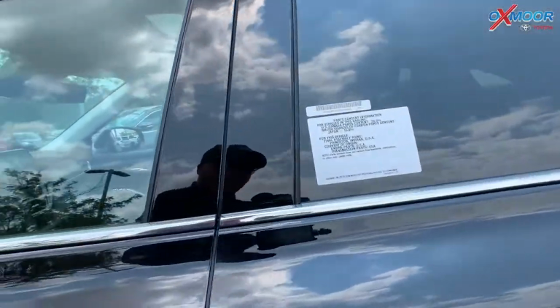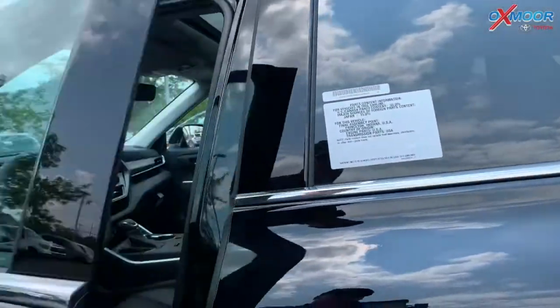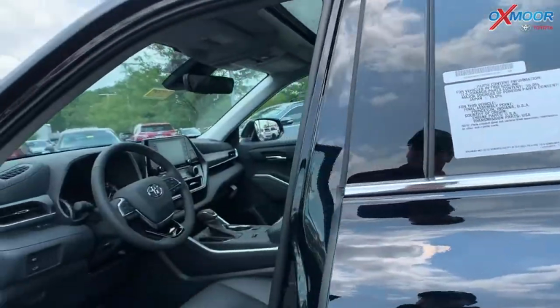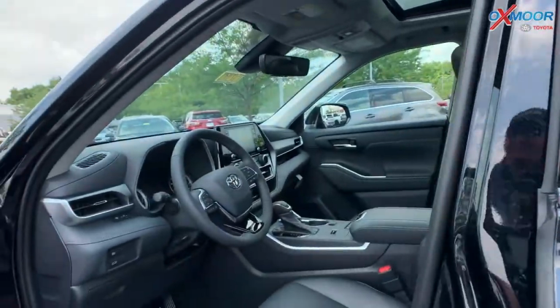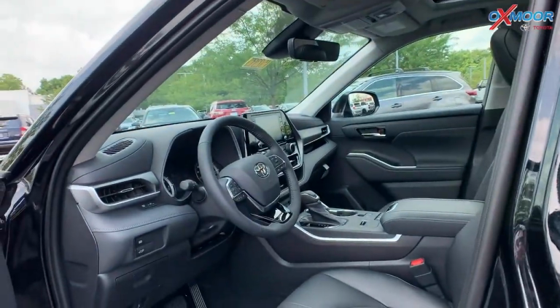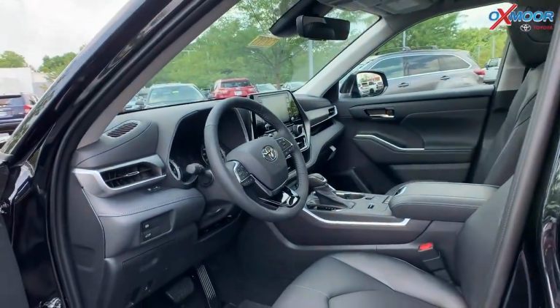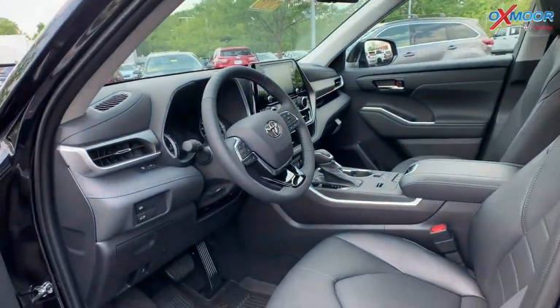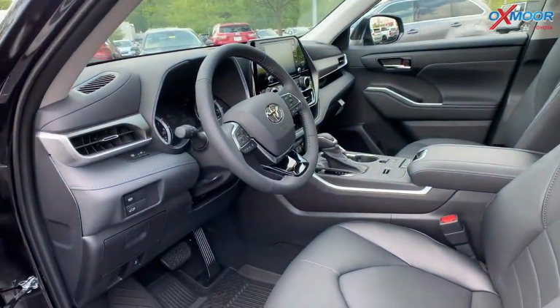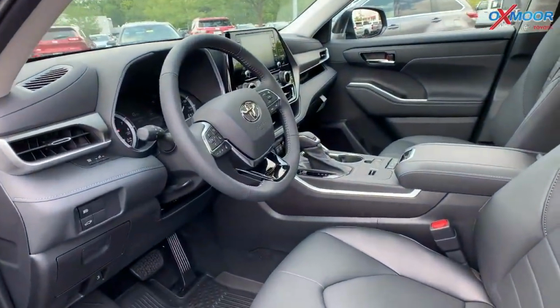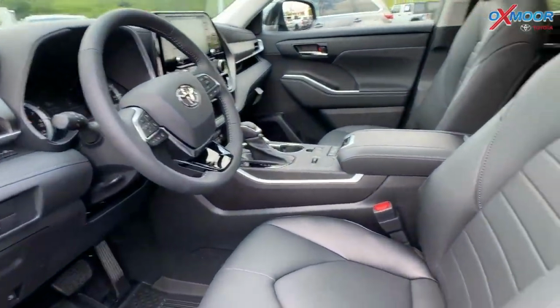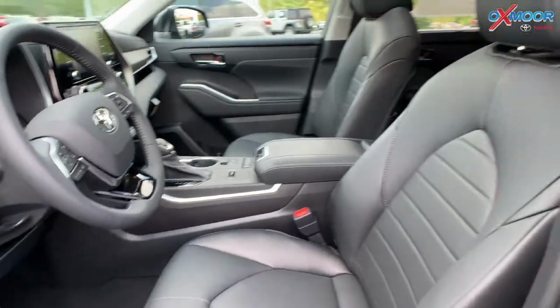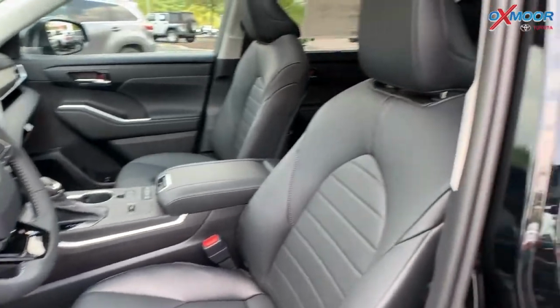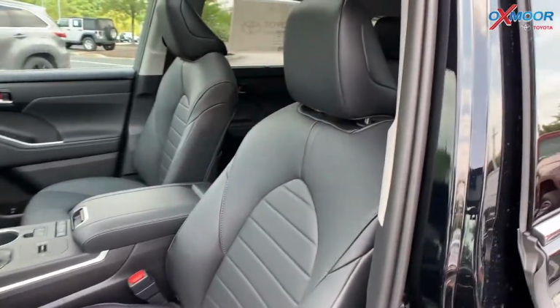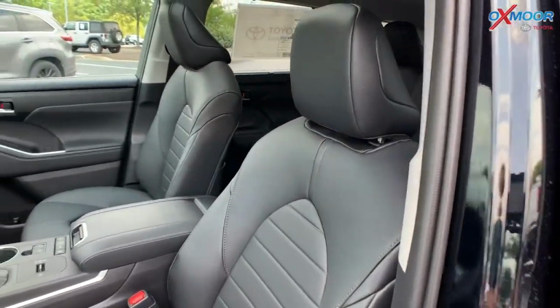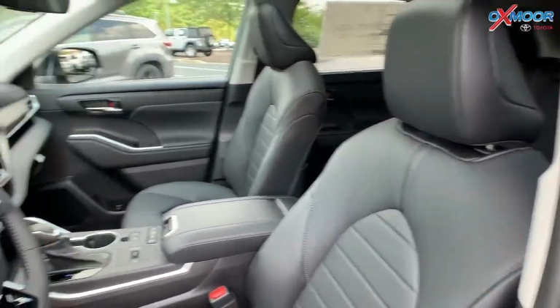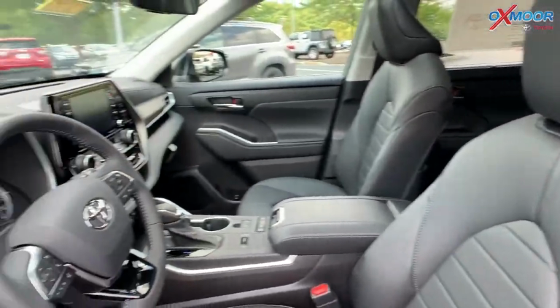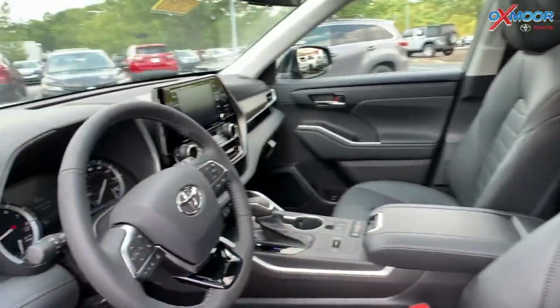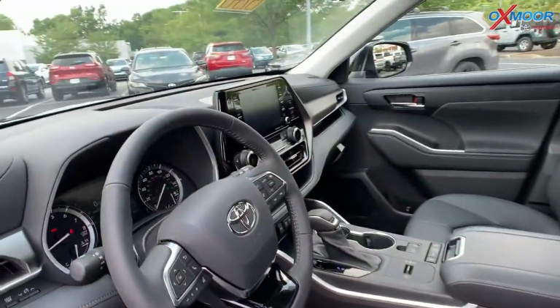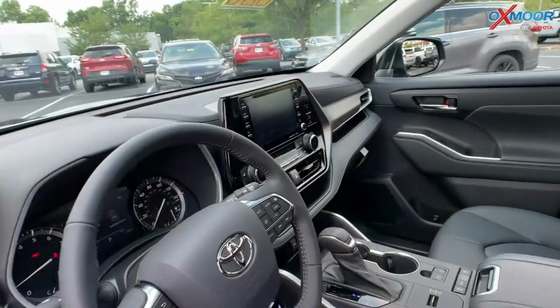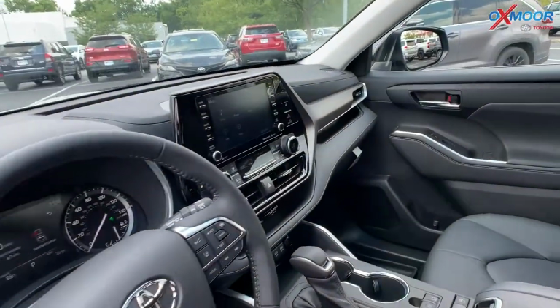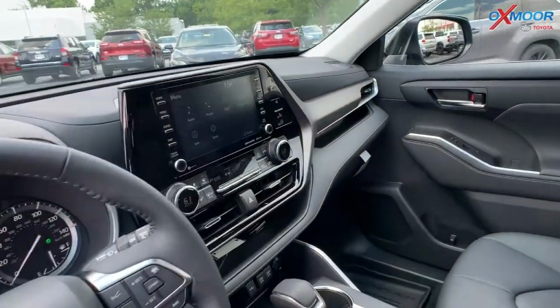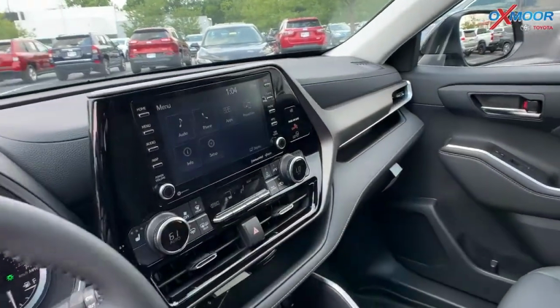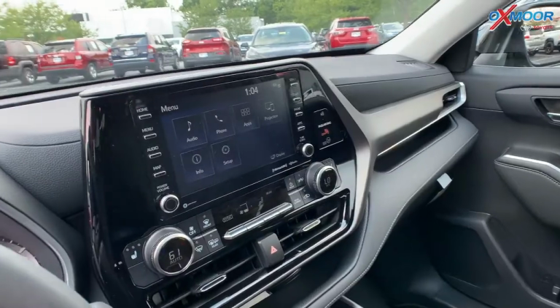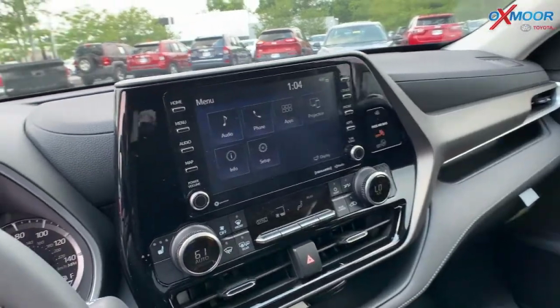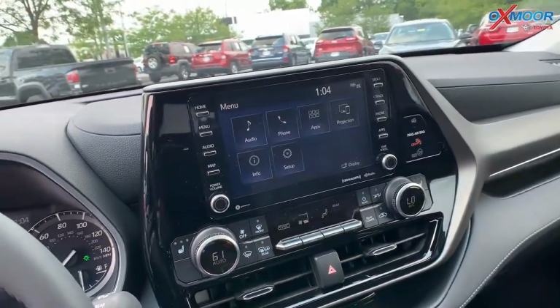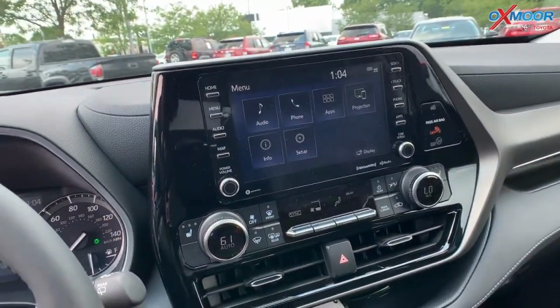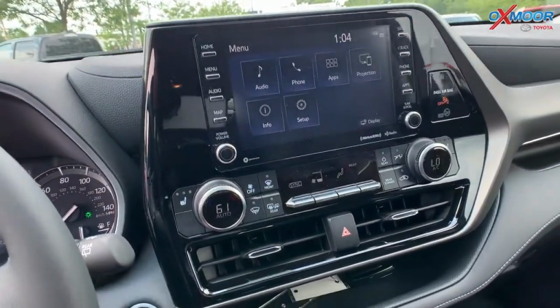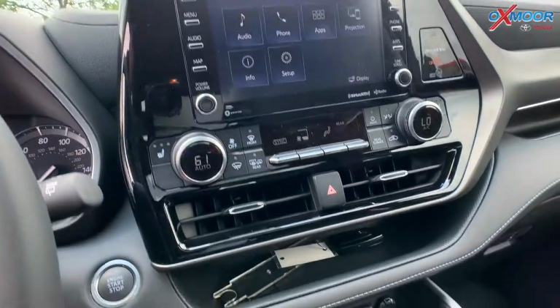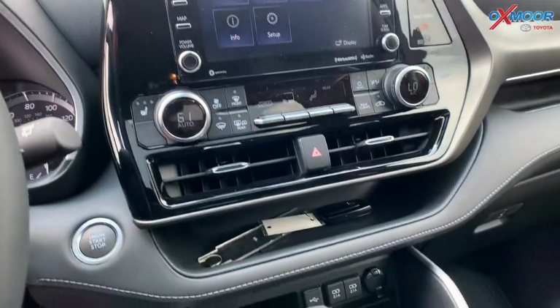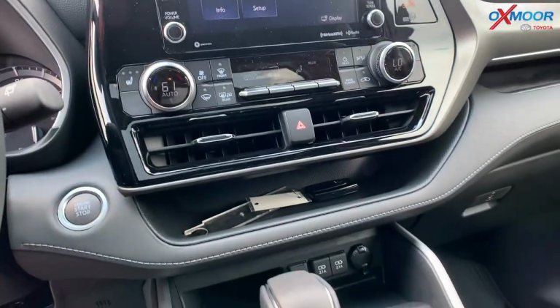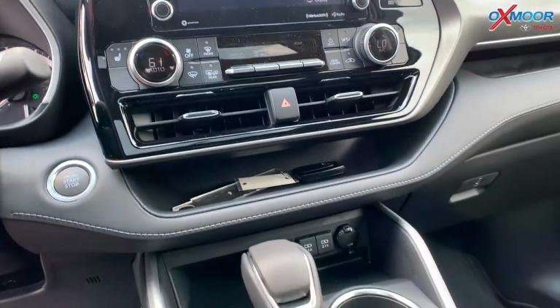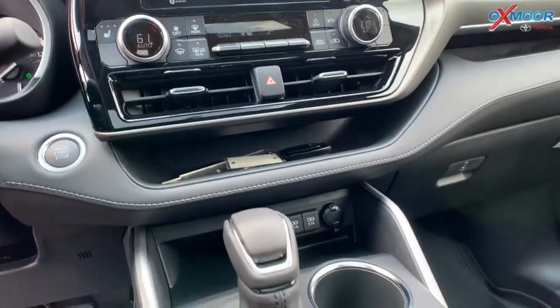Jumping on in, you have black leather seating. You're going to have an 8-inch touchscreen. There's going to be things like Apple CarPlay, Android Auto, Bluetooth, backup camera, things like that.